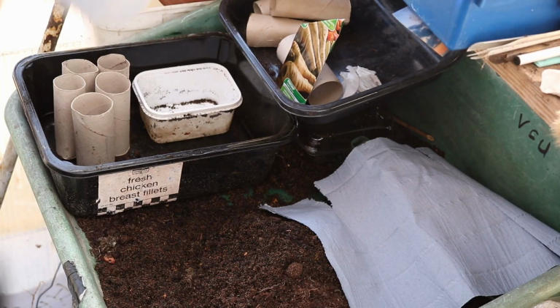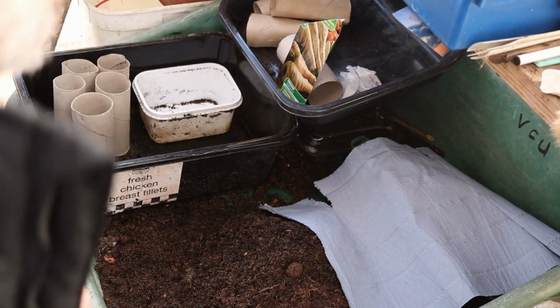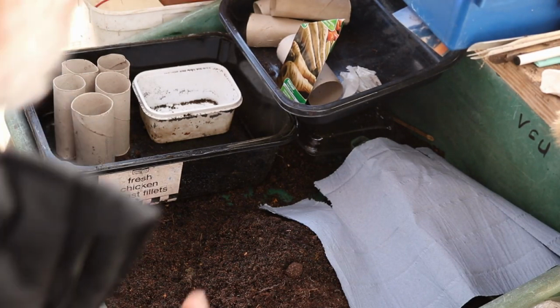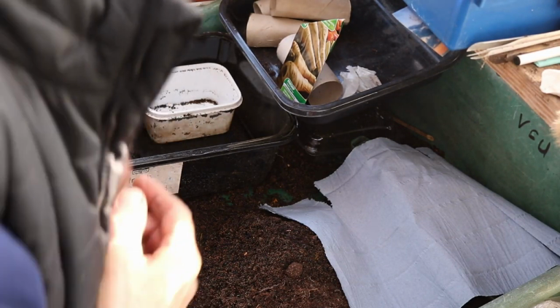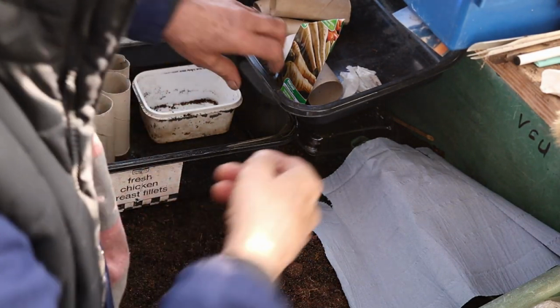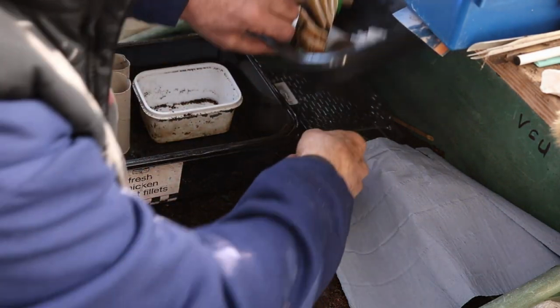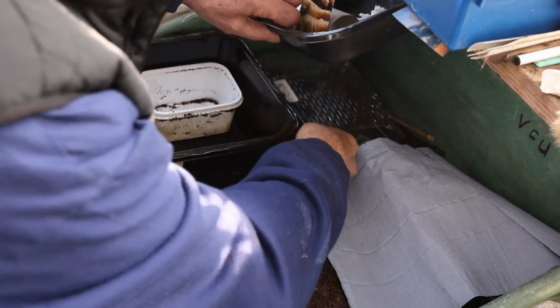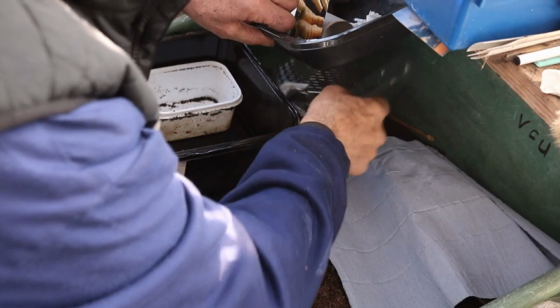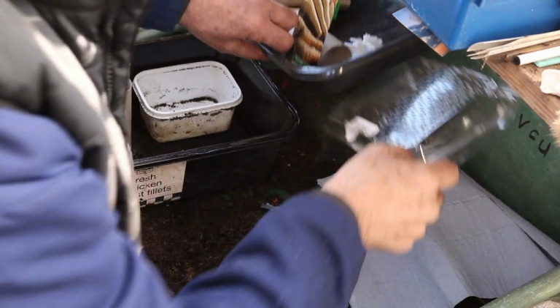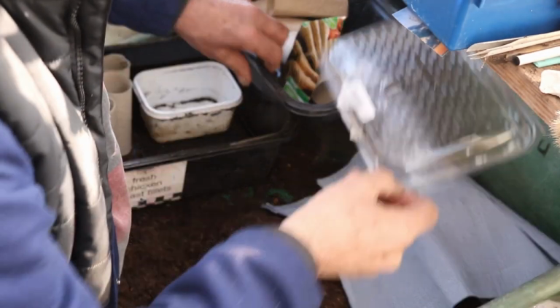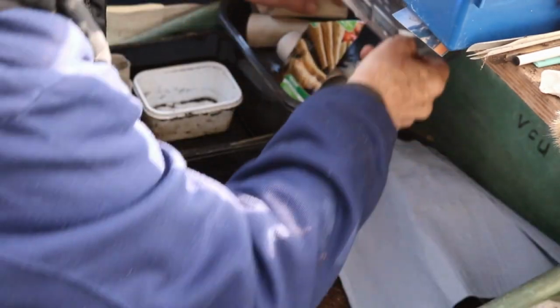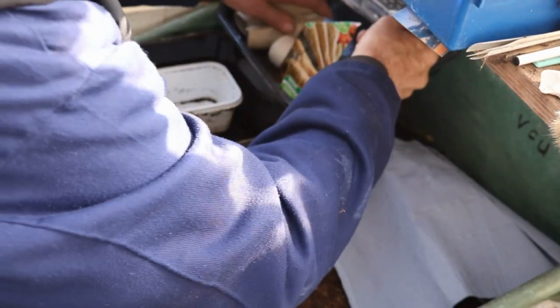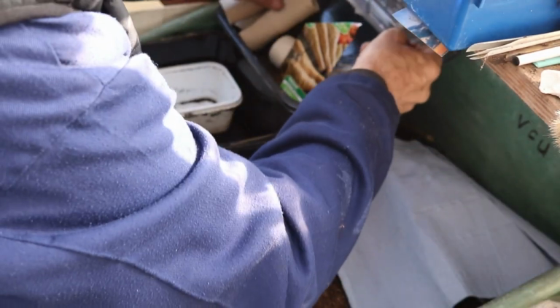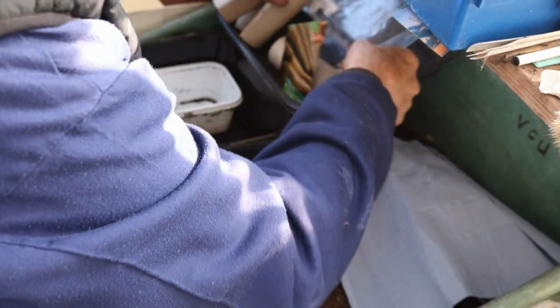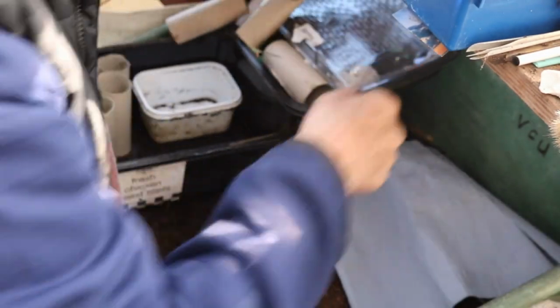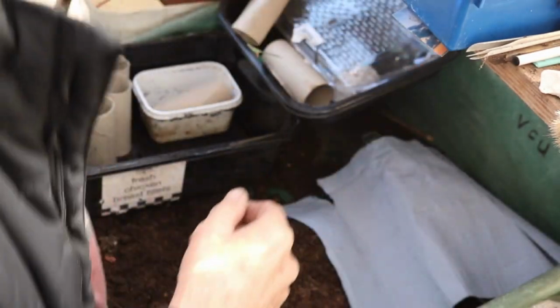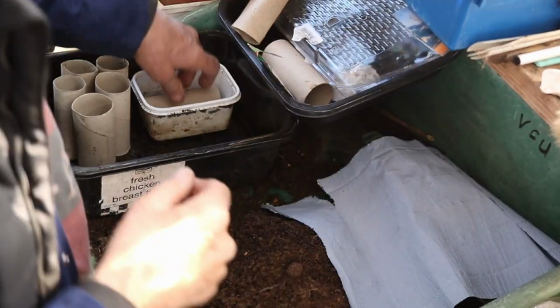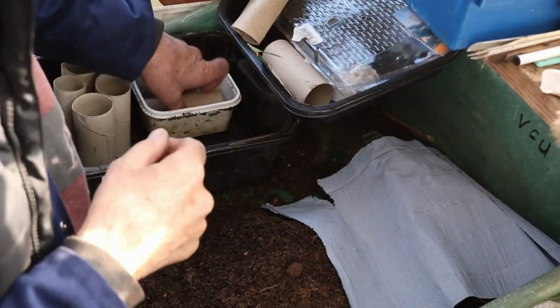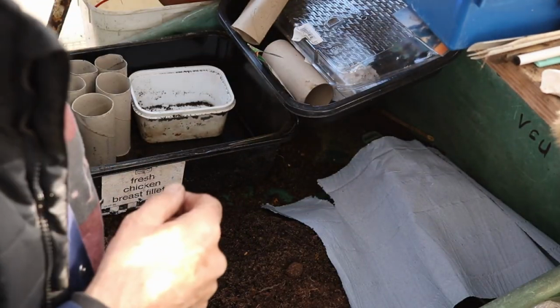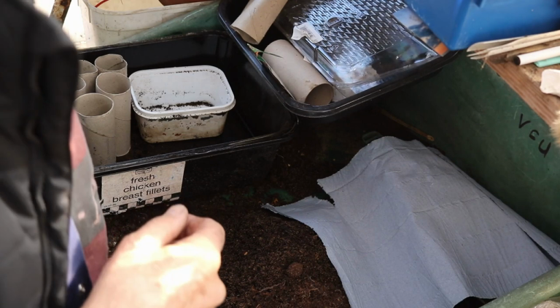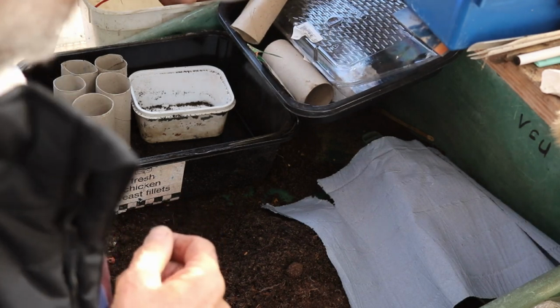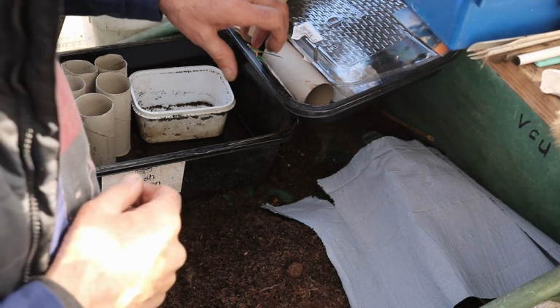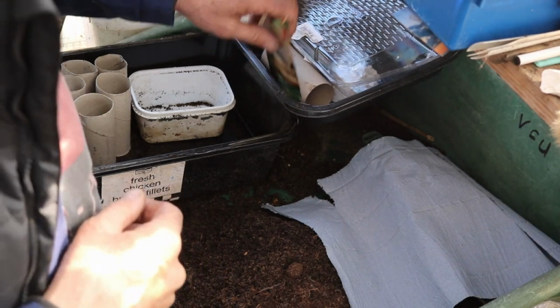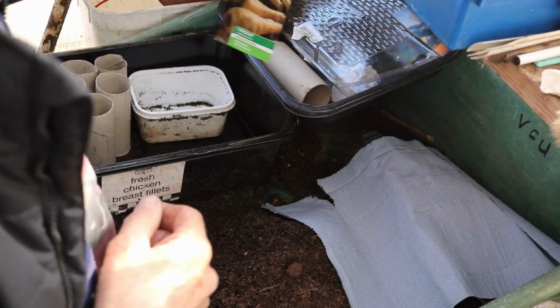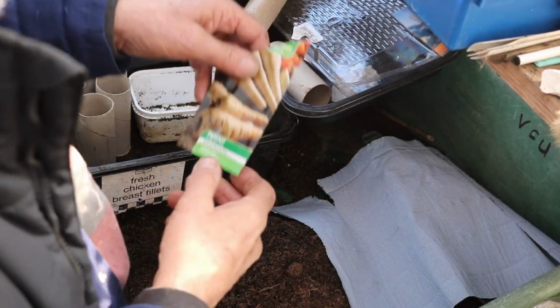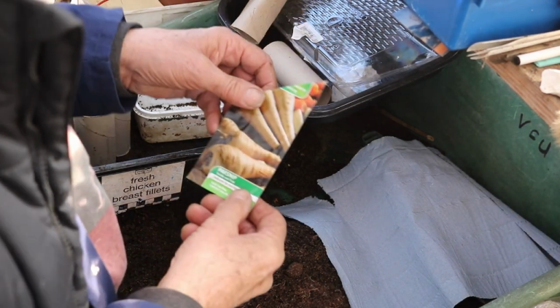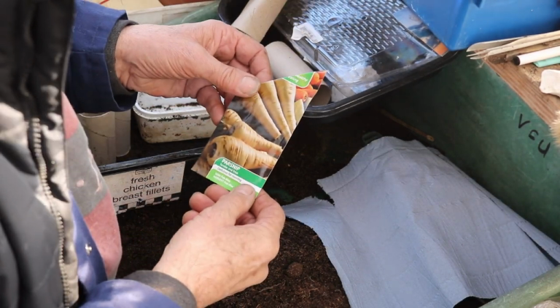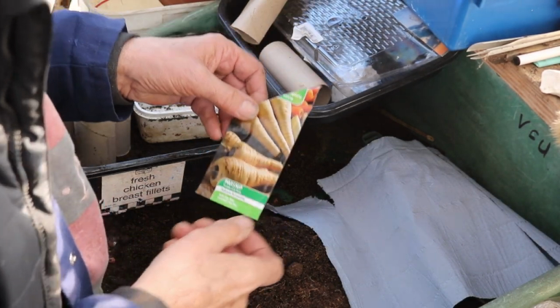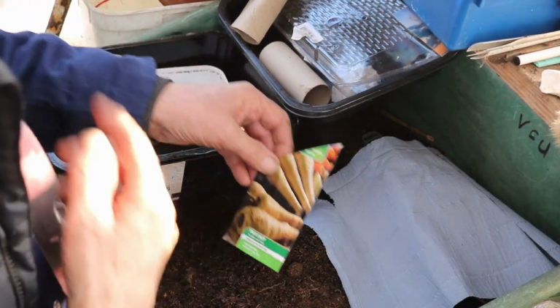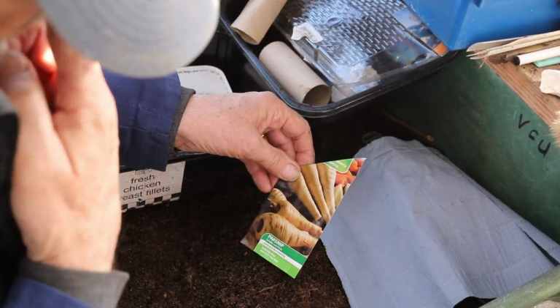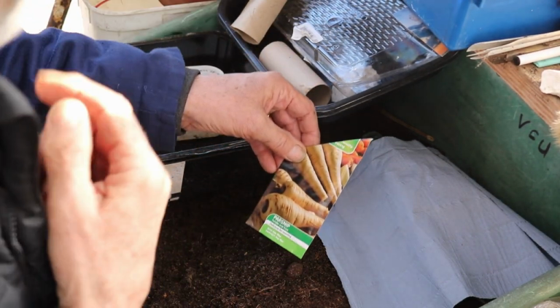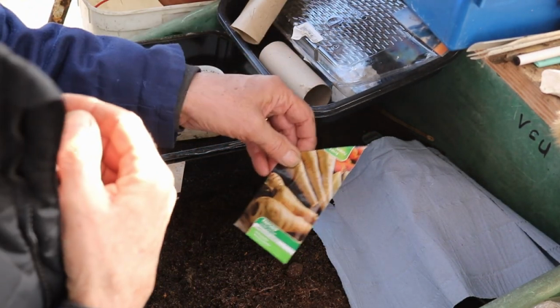Now then, a short while ago somebody said, how do you do your parsnips? Rather than explain ourselves, I'll tell you what I do — I make a video.